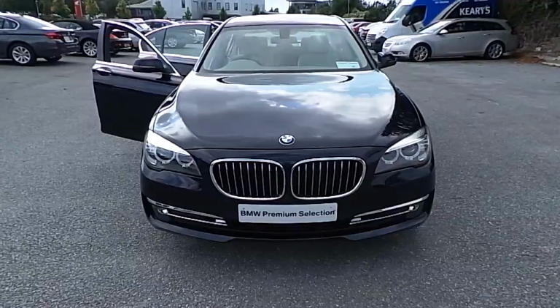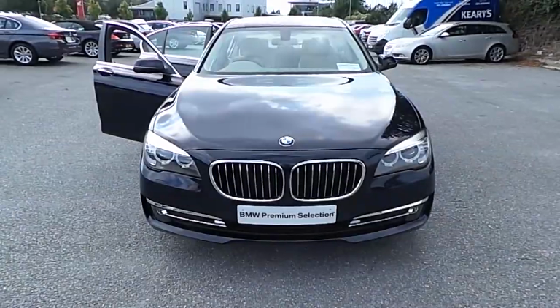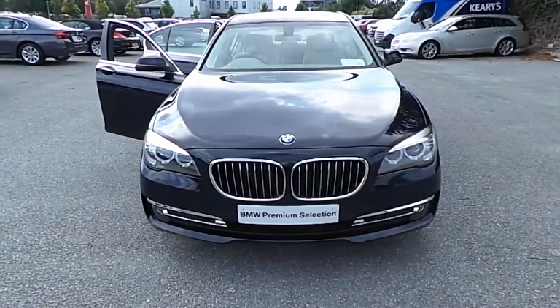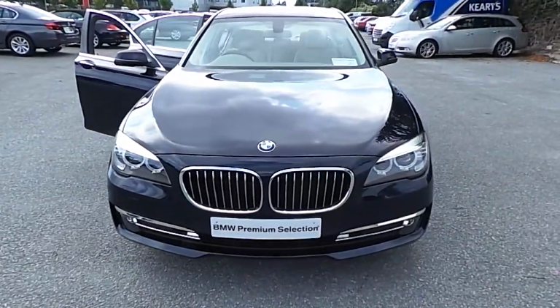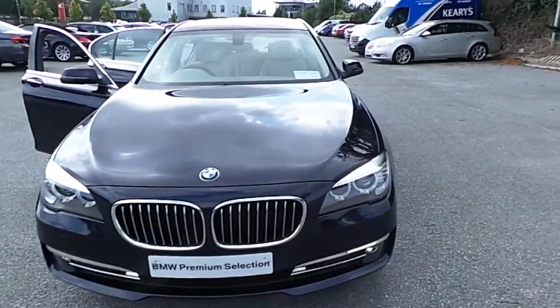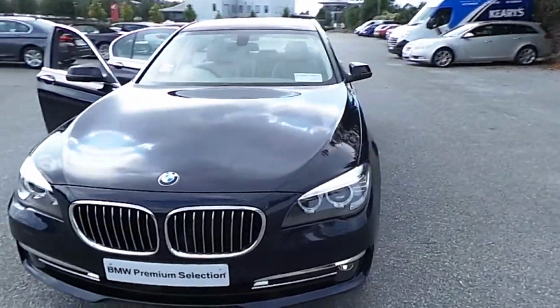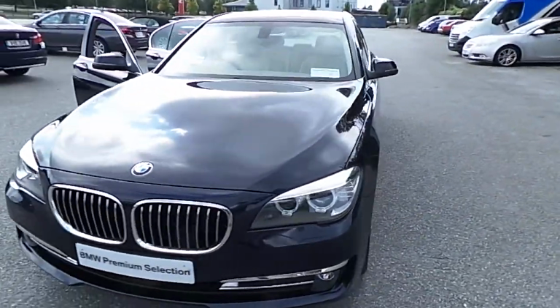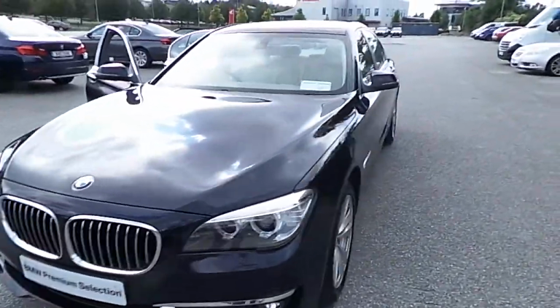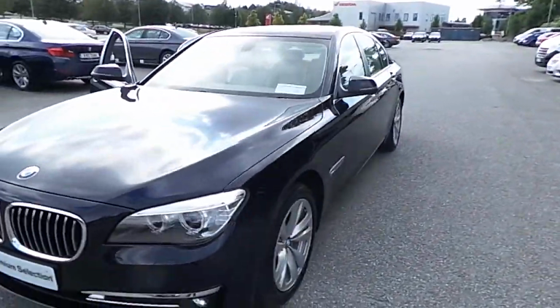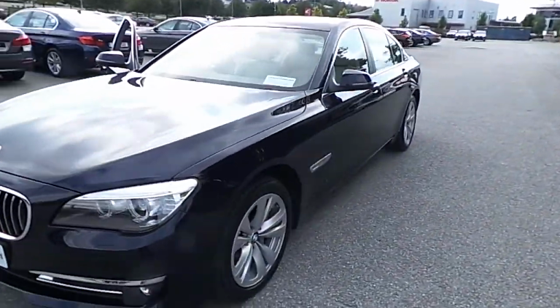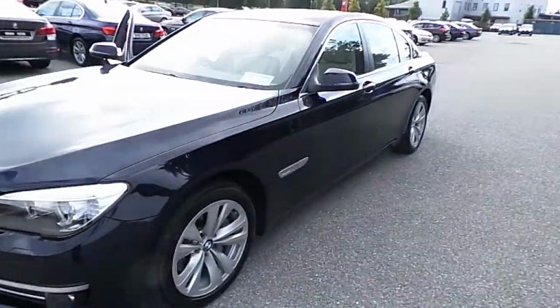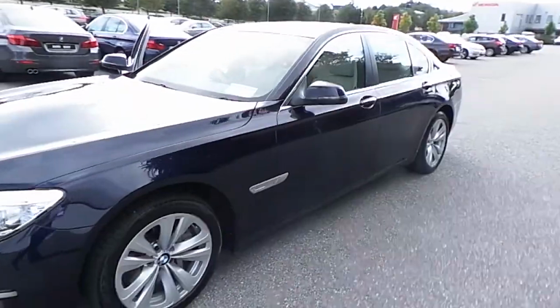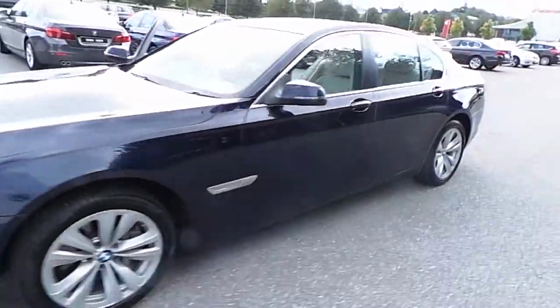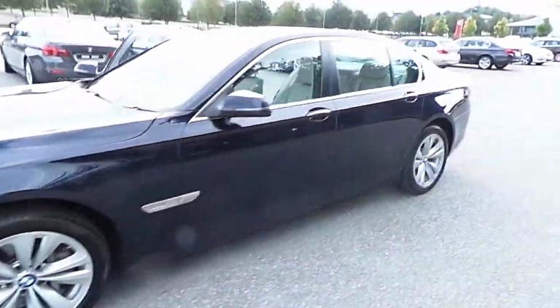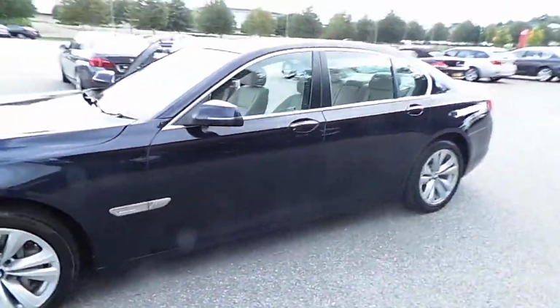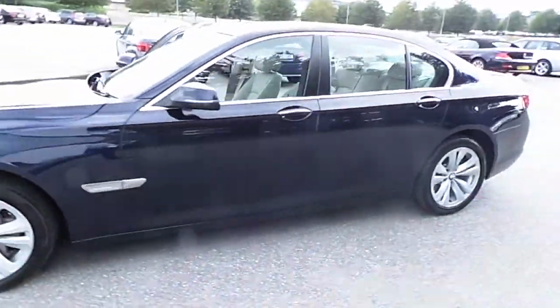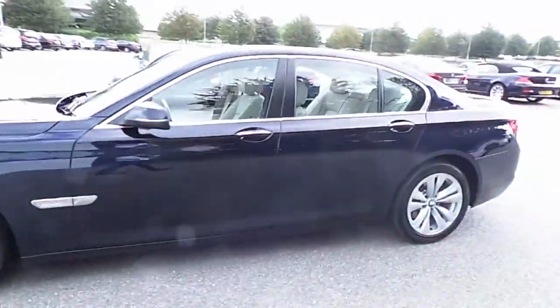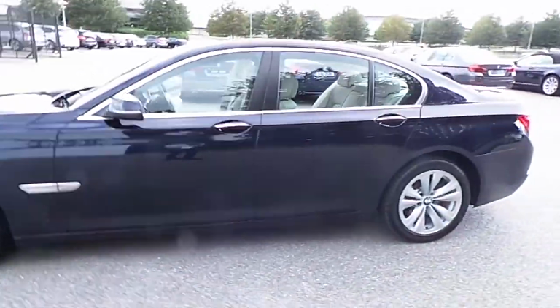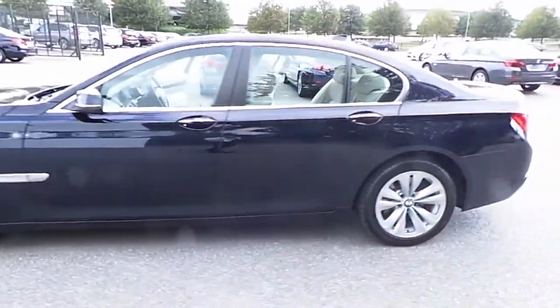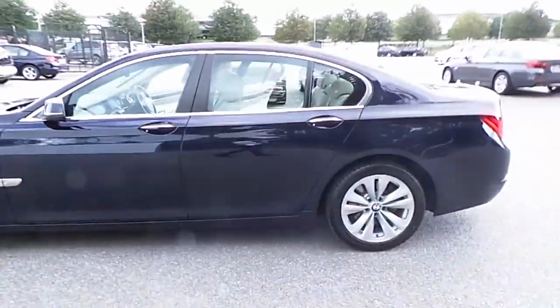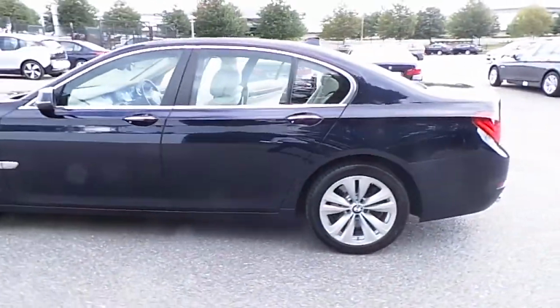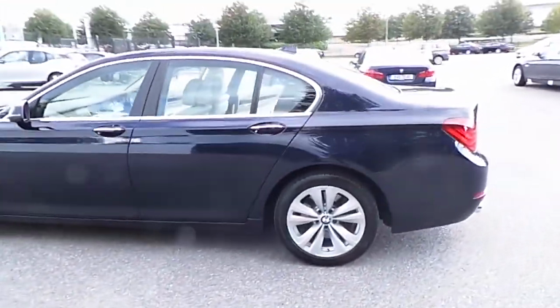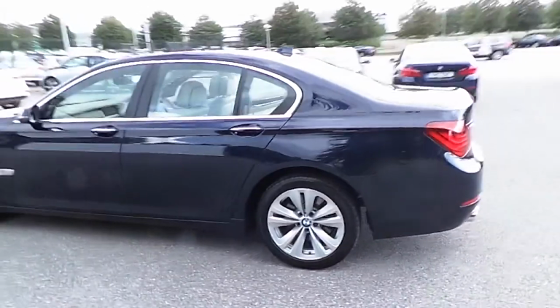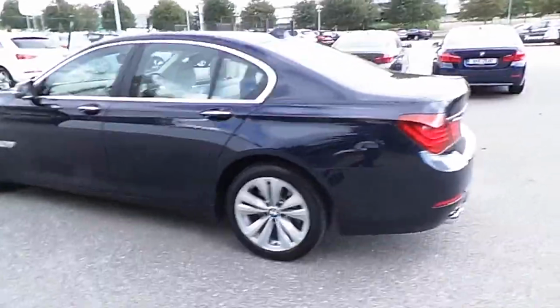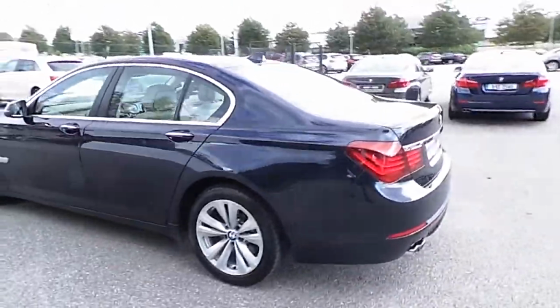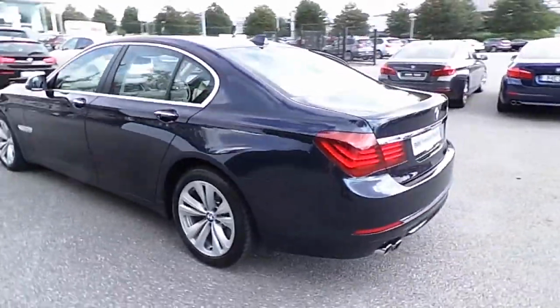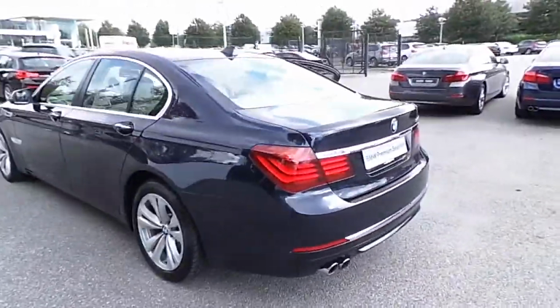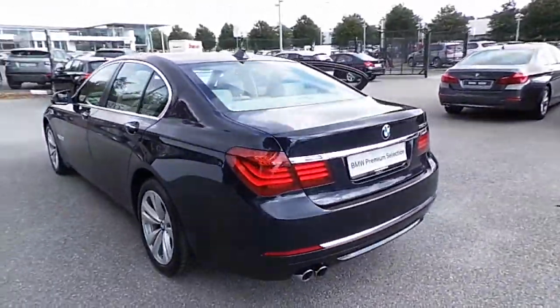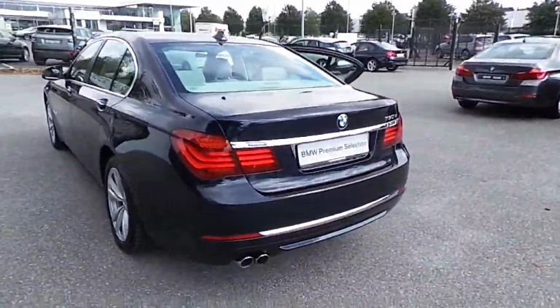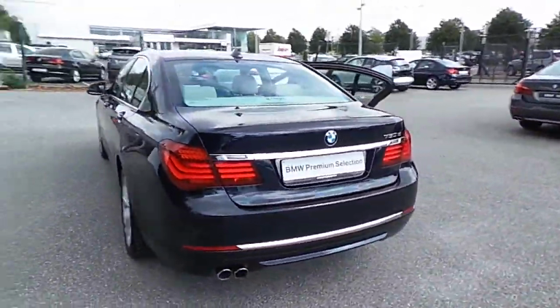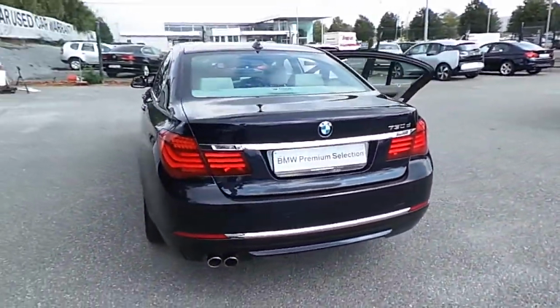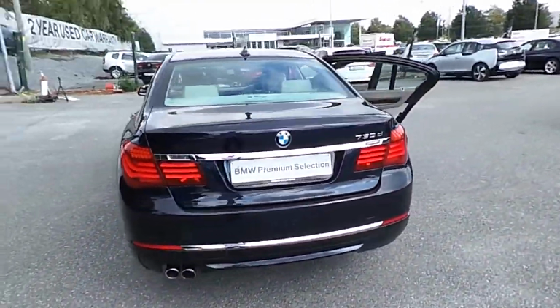Hello, I'm John of Kerry's BMW in Eastgate, Little Island, Cork. Here we have a premium selection 2013 BMW 7 Series 730D SE. This car is finished in imperial blue metallic and has only 36,900 kilometers with a full BMW service history.